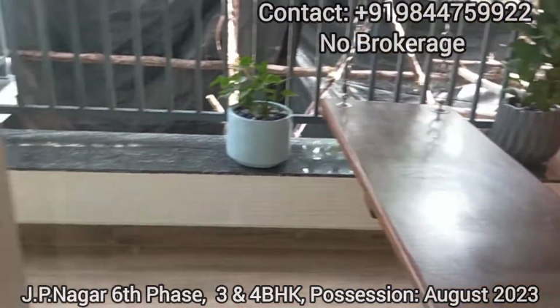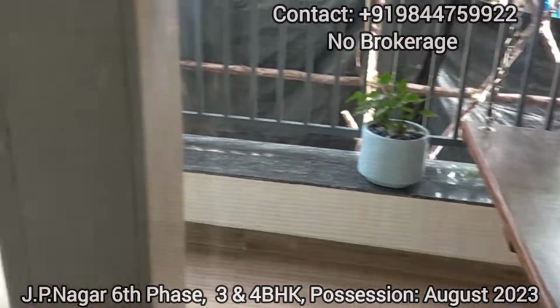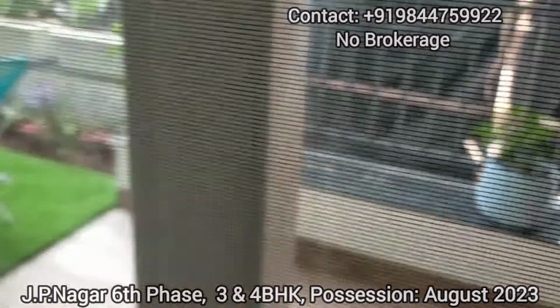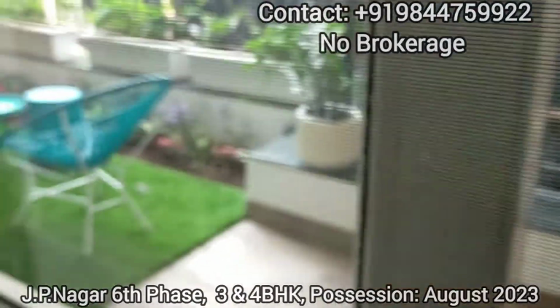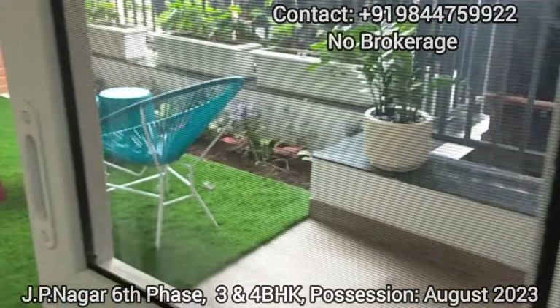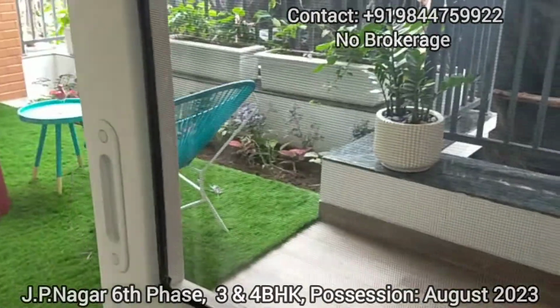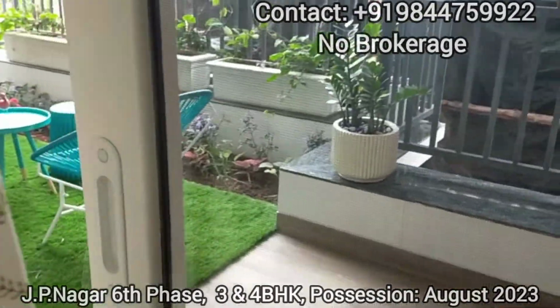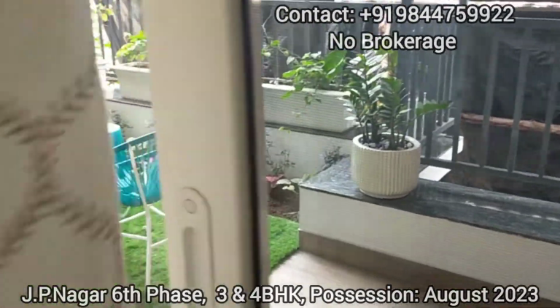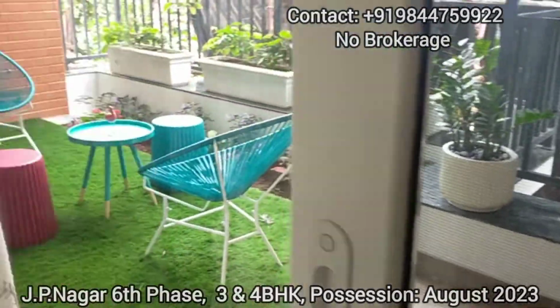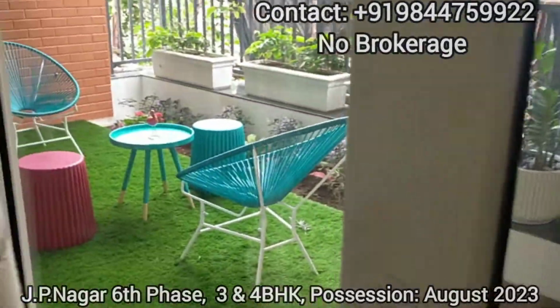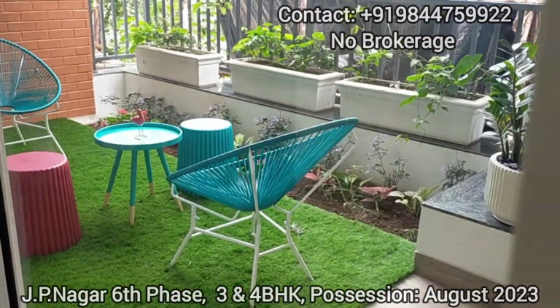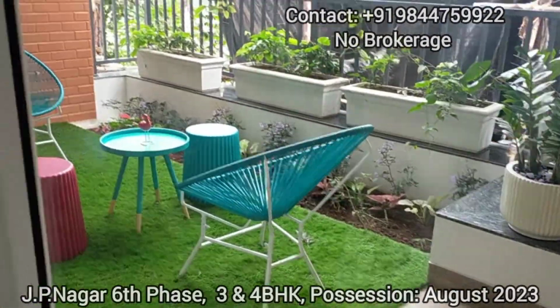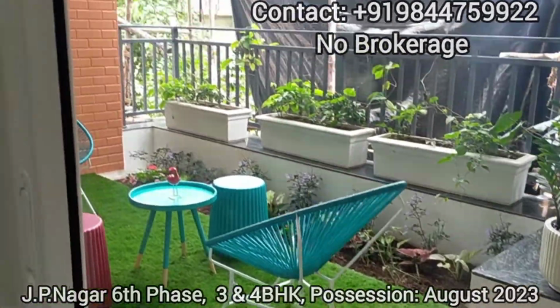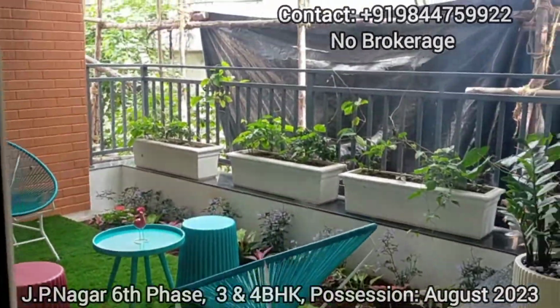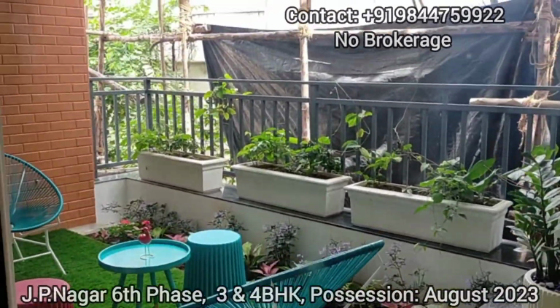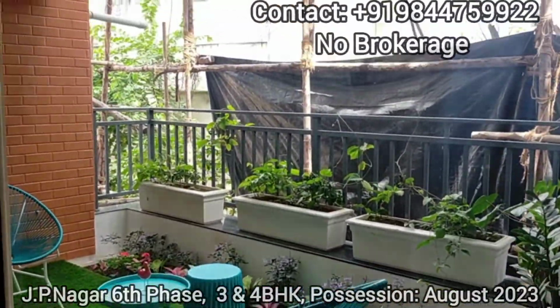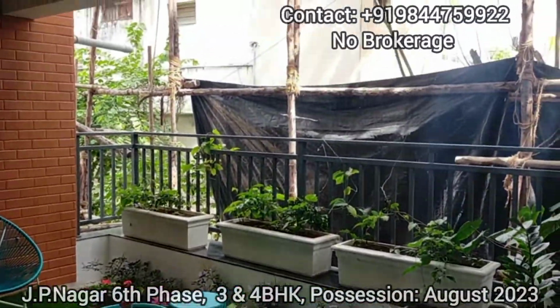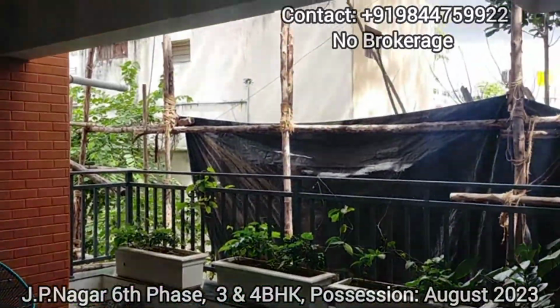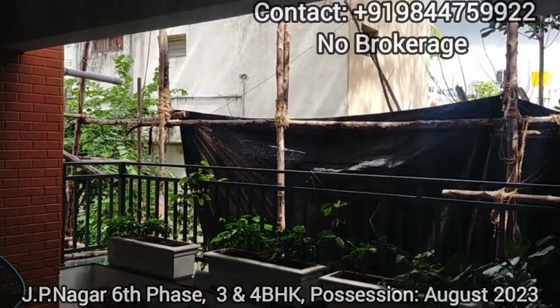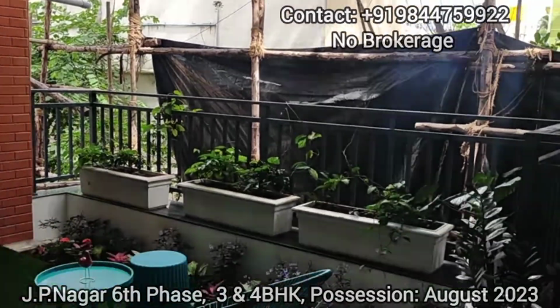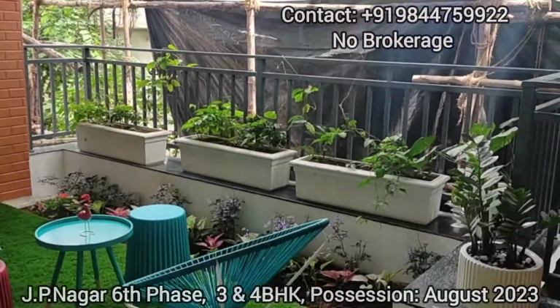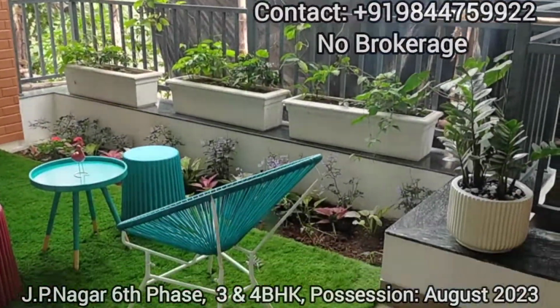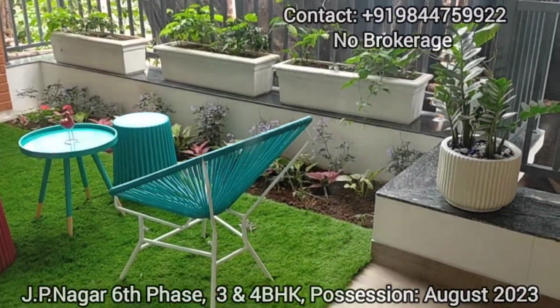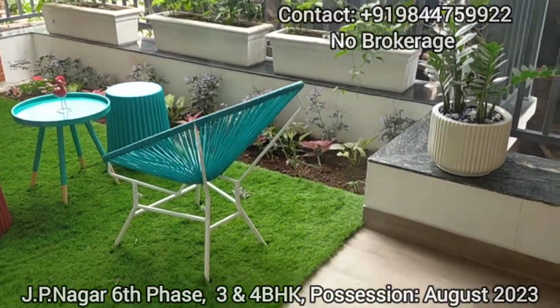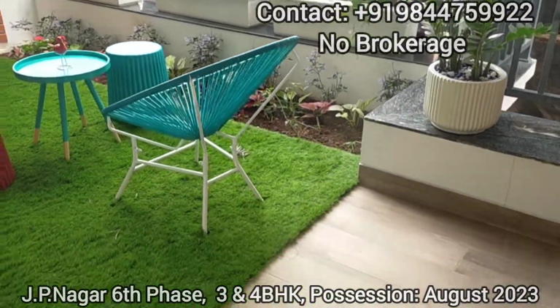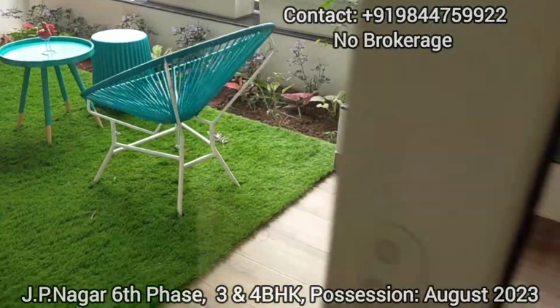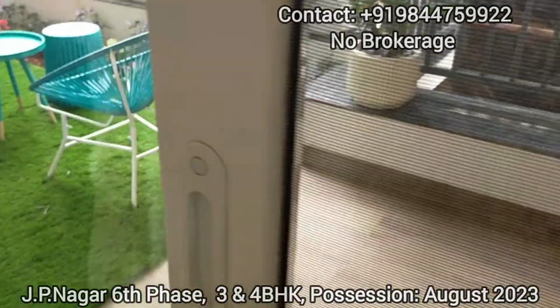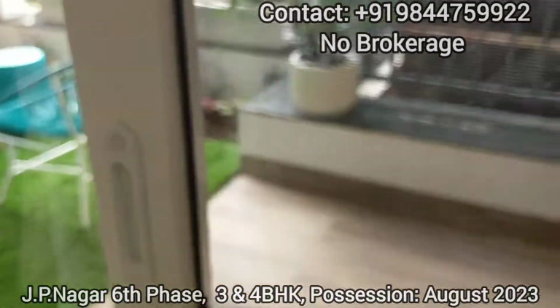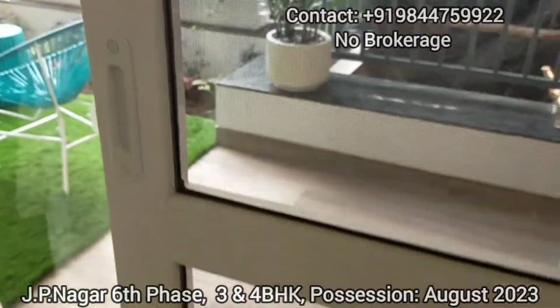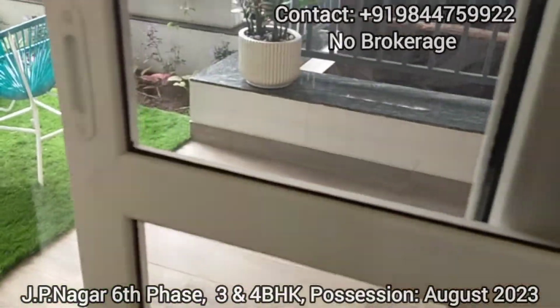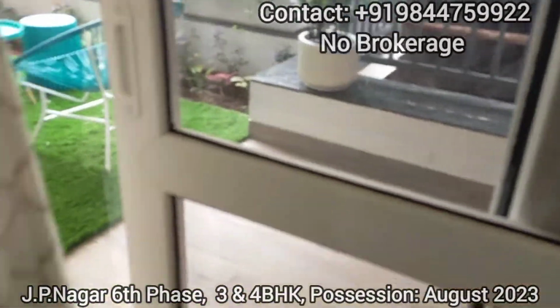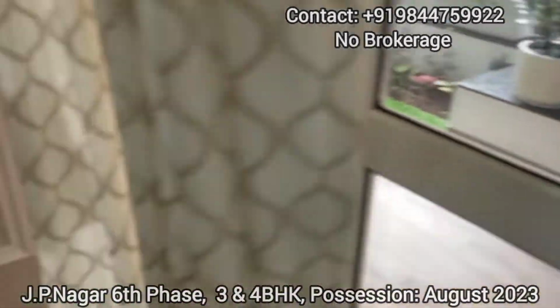Here you can observe this balcony connected to the living space, and you can observe the planter box as well.